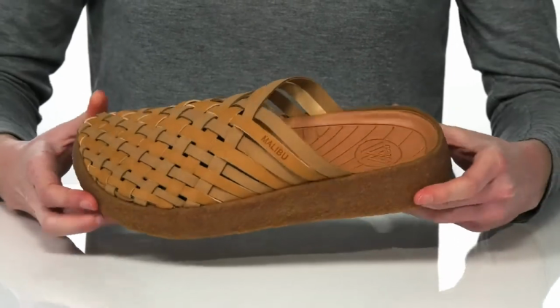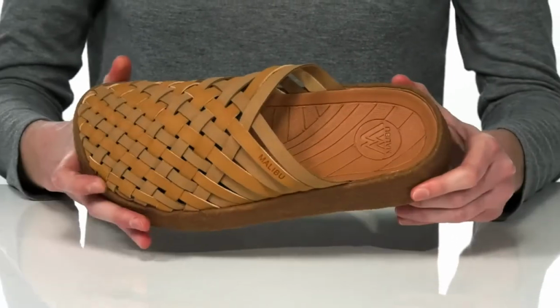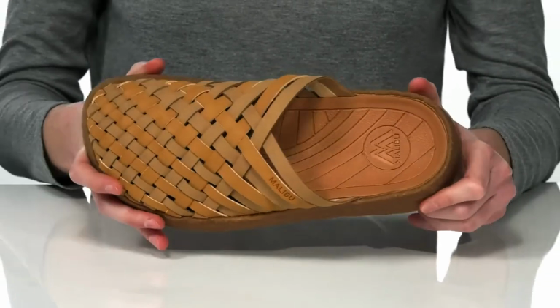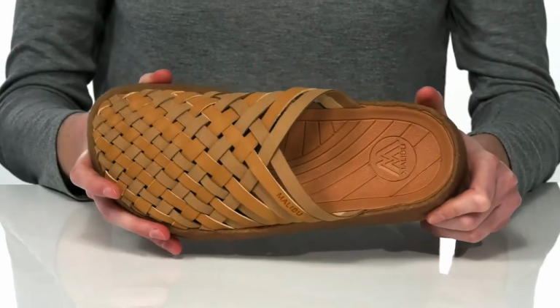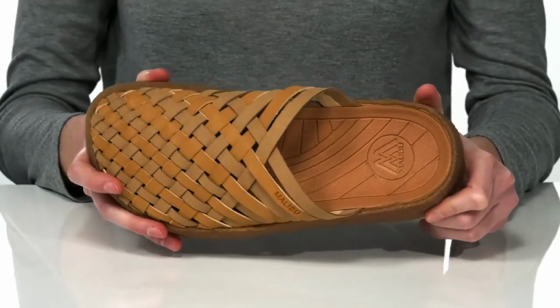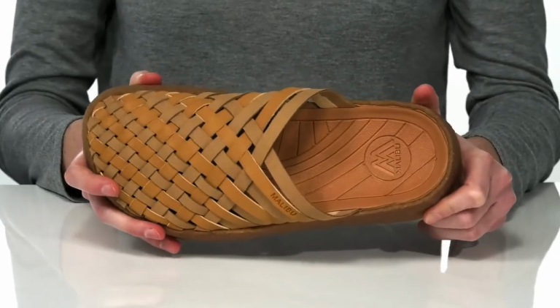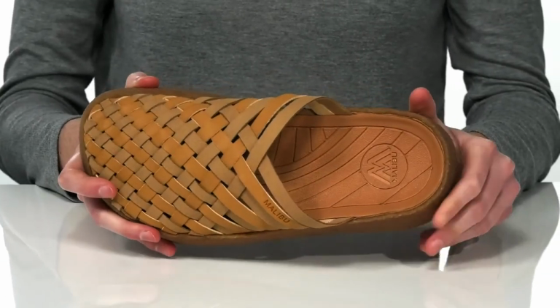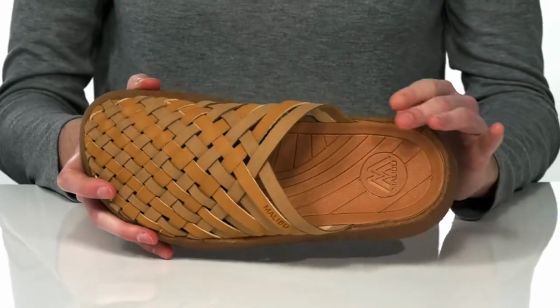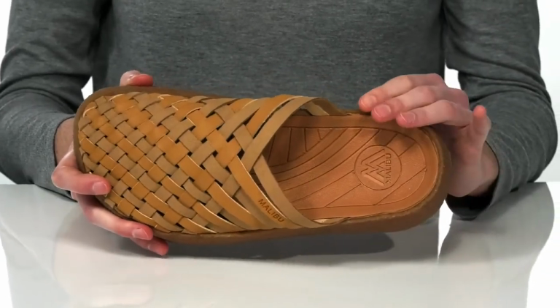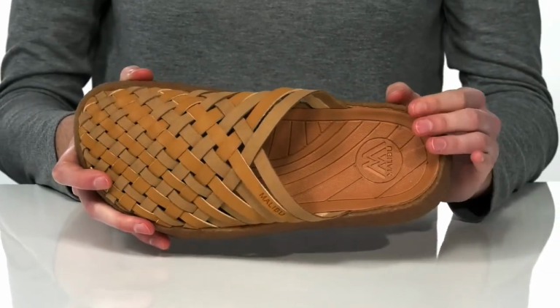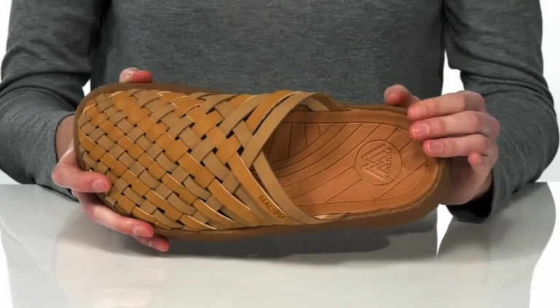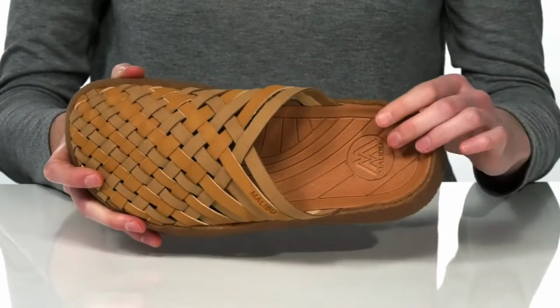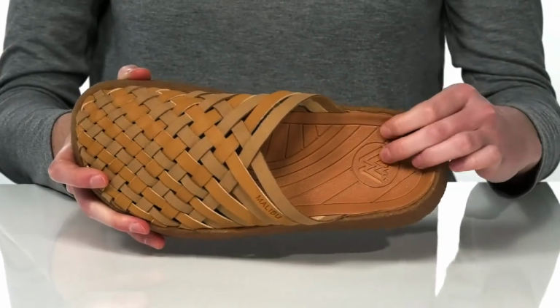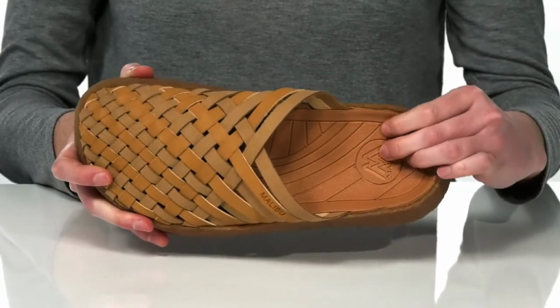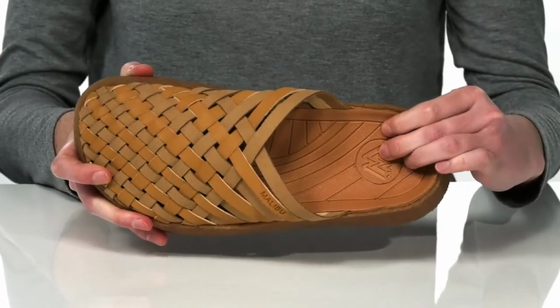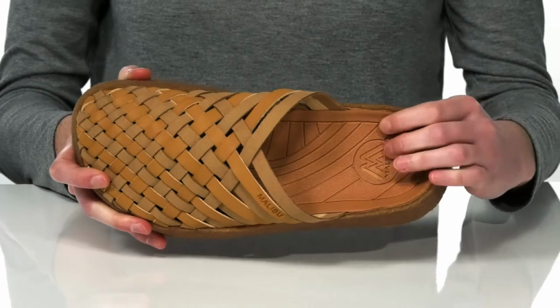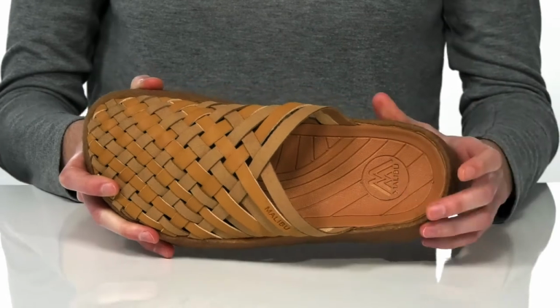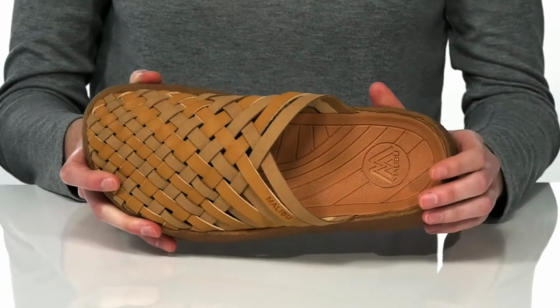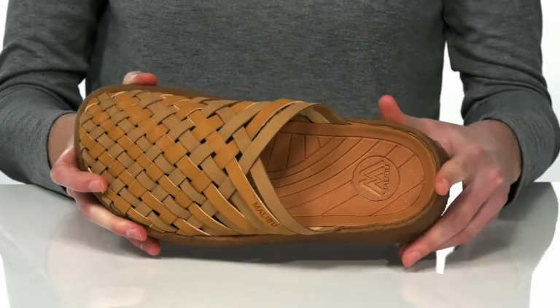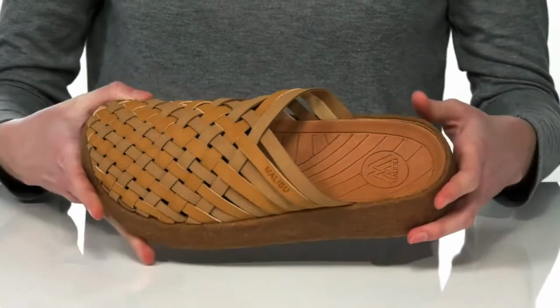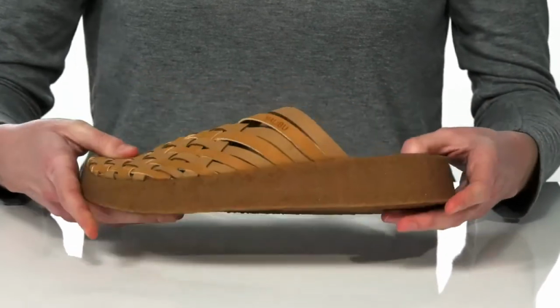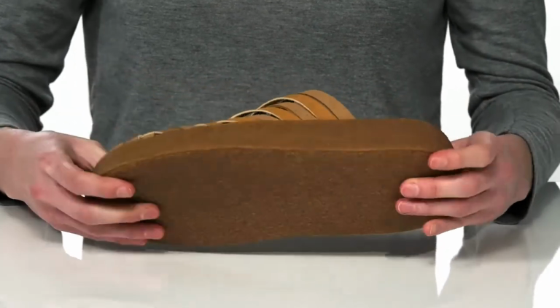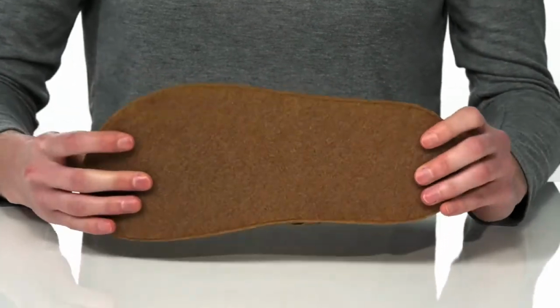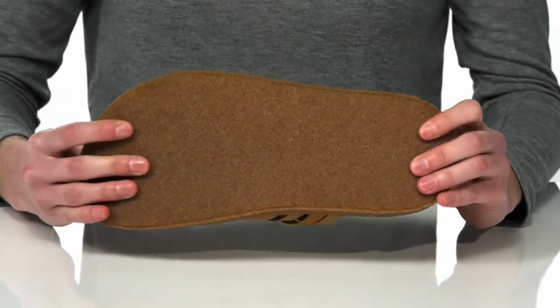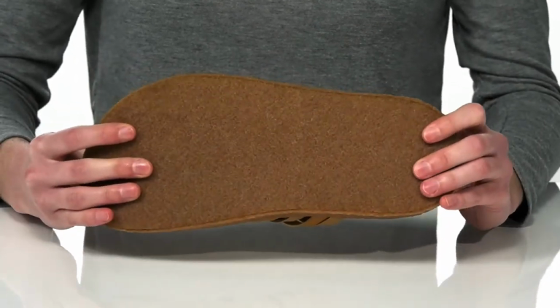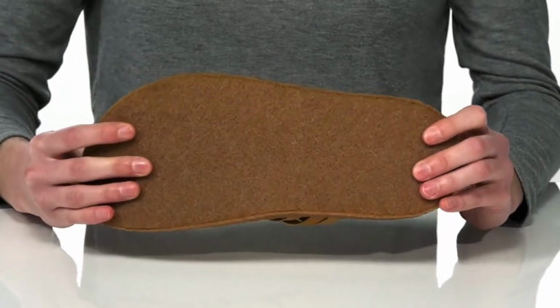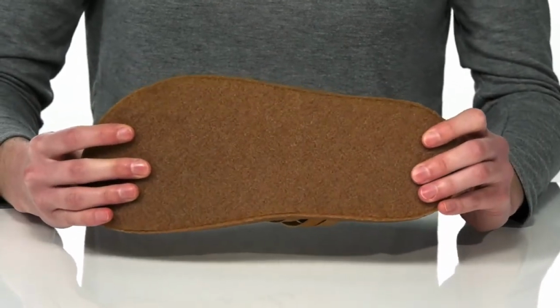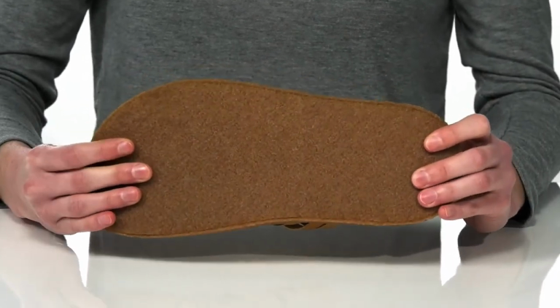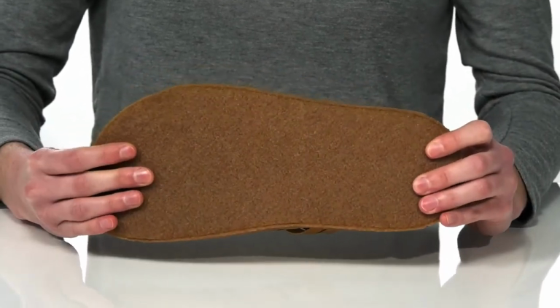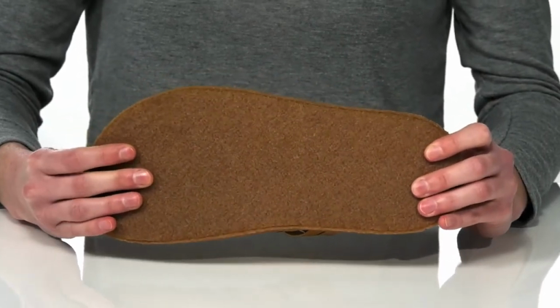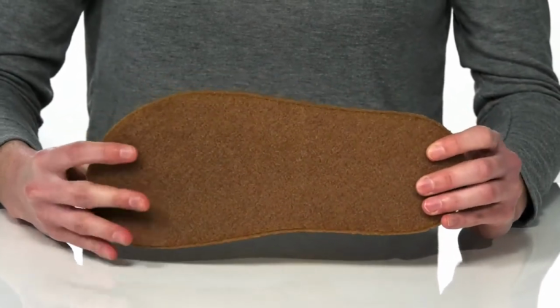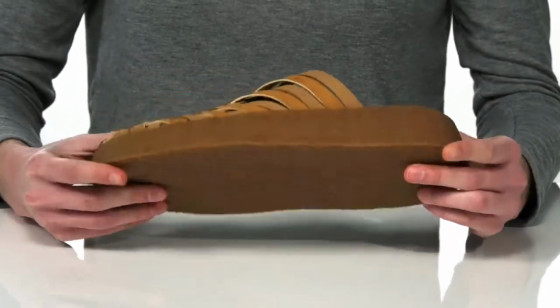Inside, the footbed has an anatomically correct shape to support you and it's nice and cushioned as well. It's all on top of the M-Grip Traction Rubber Outsole.